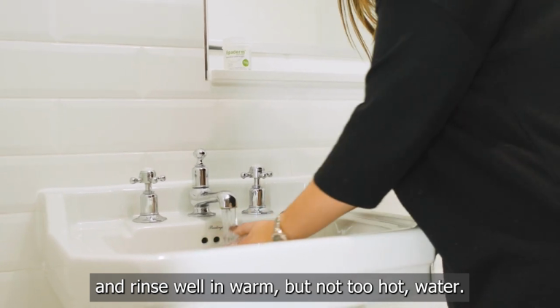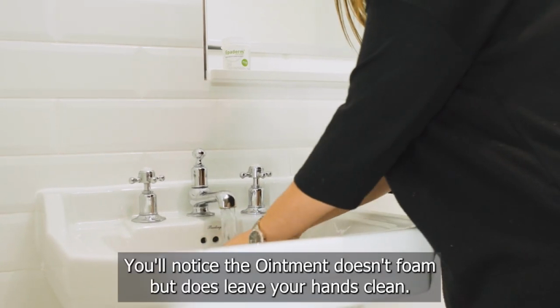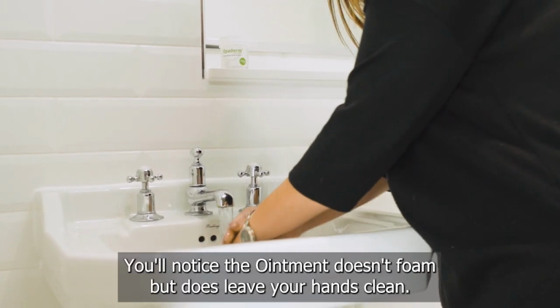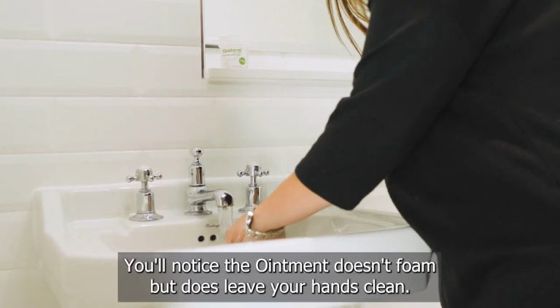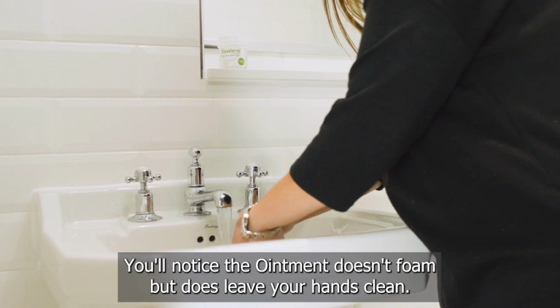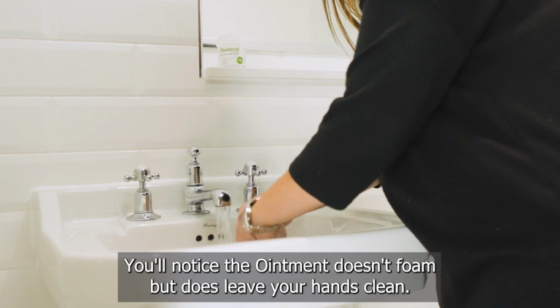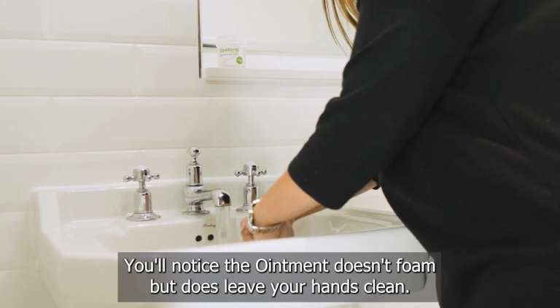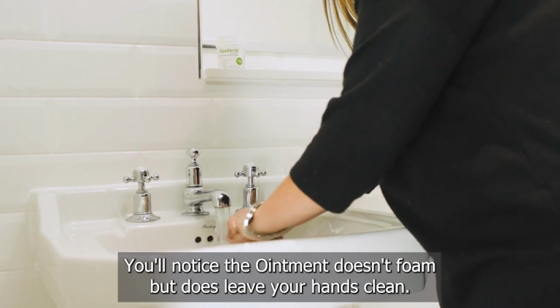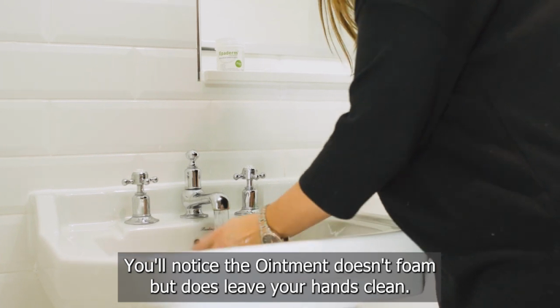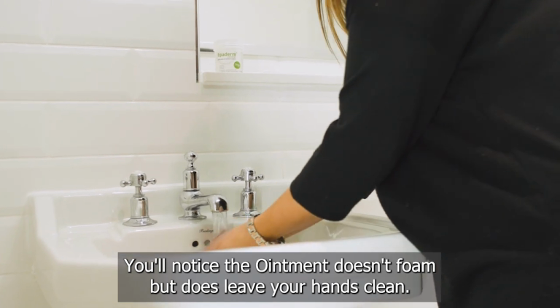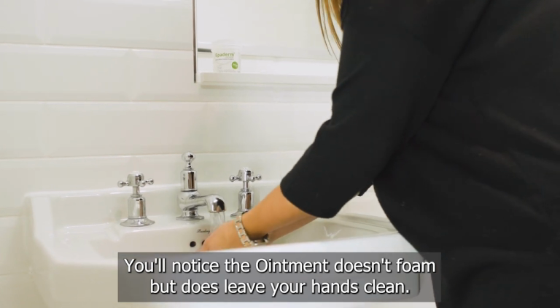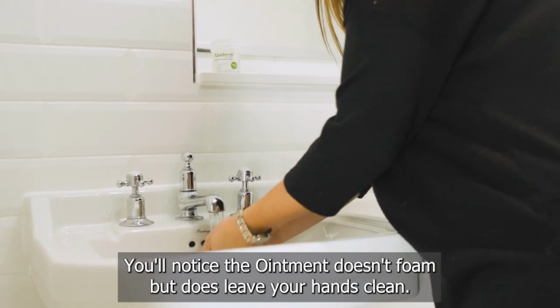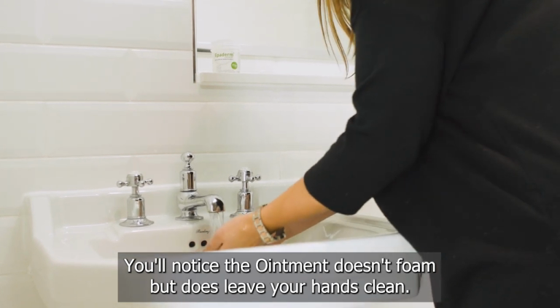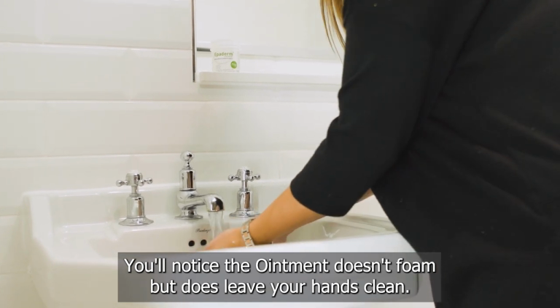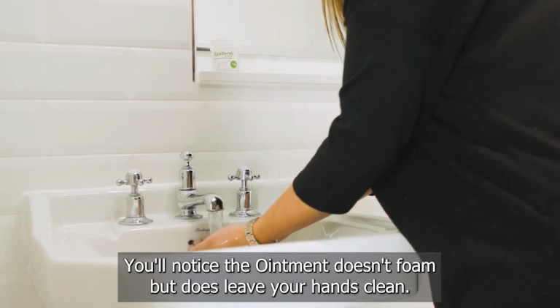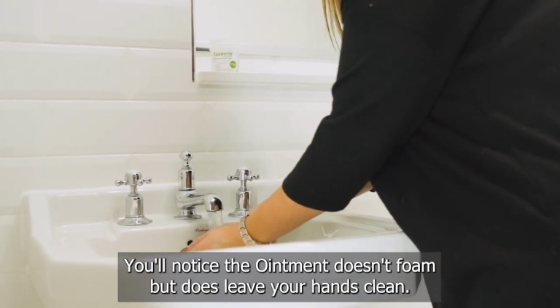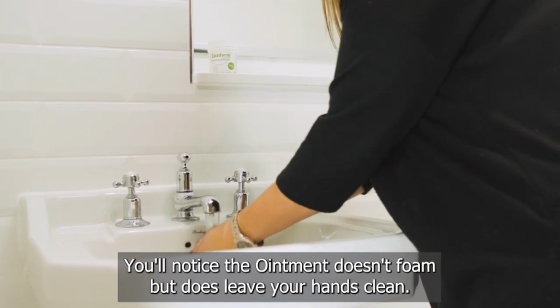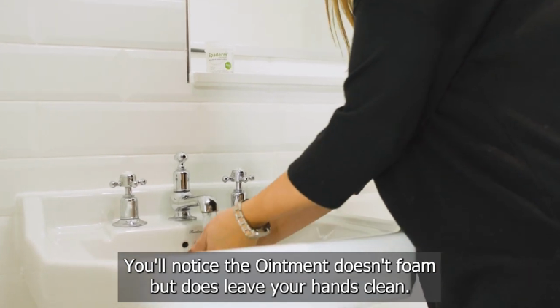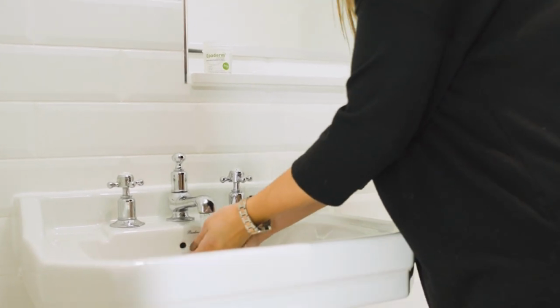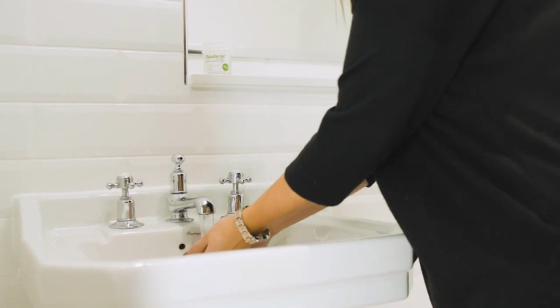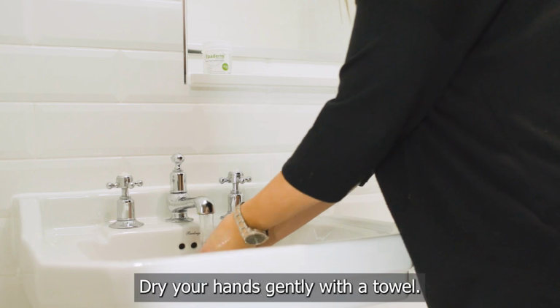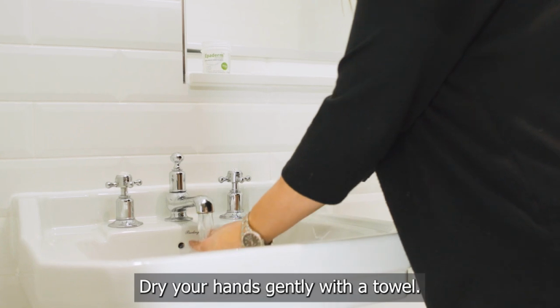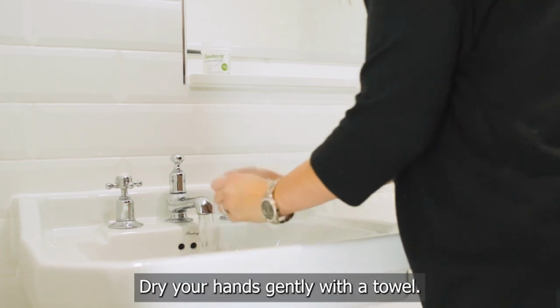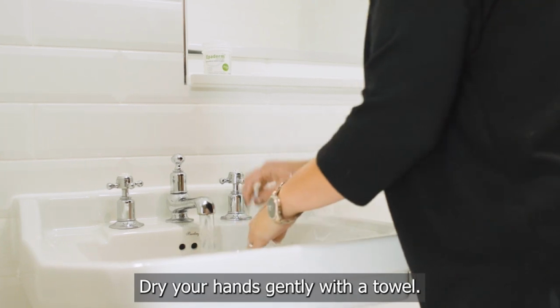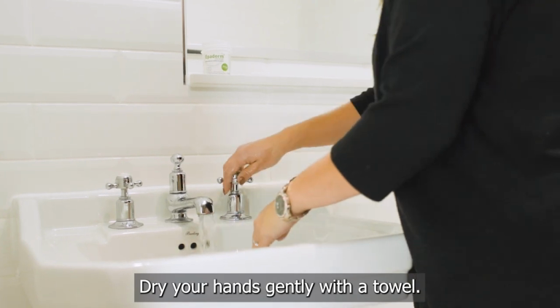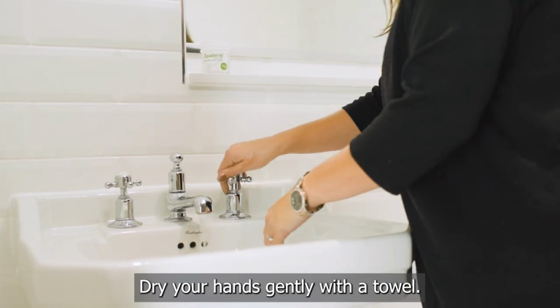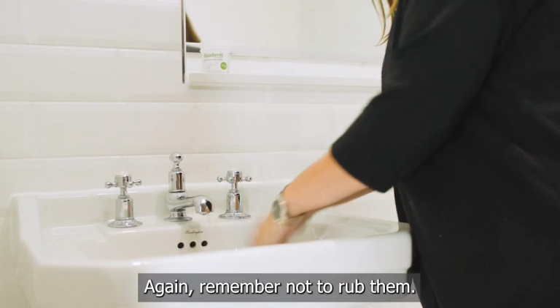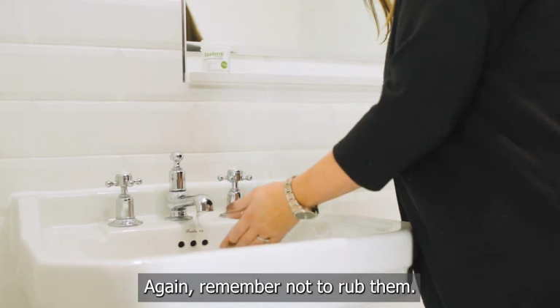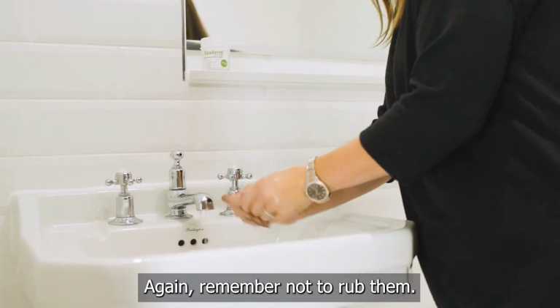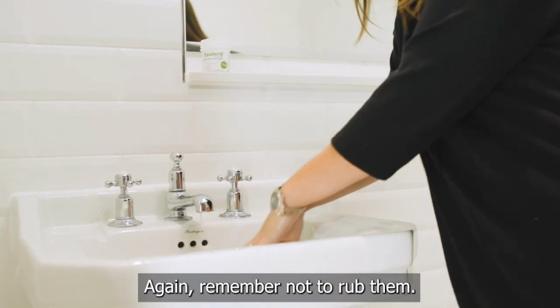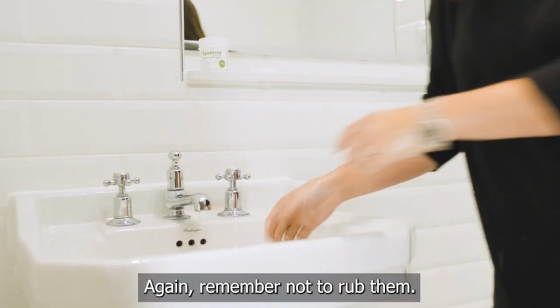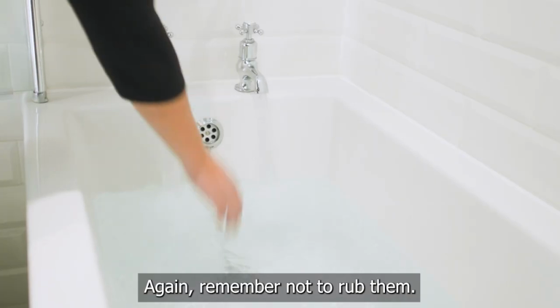You'll notice the ointment doesn't foam up, but does leave your hands clean. Dry your hands gently with a towel — again, remember not to rub them.